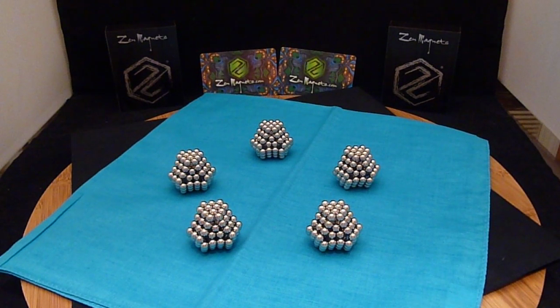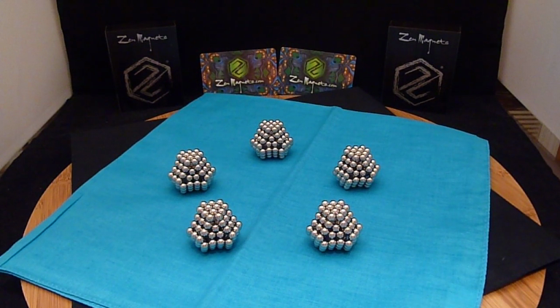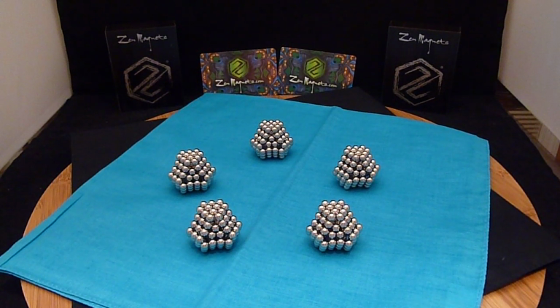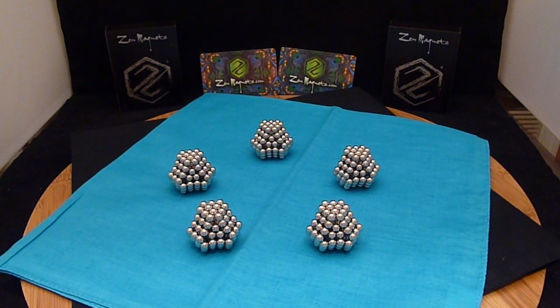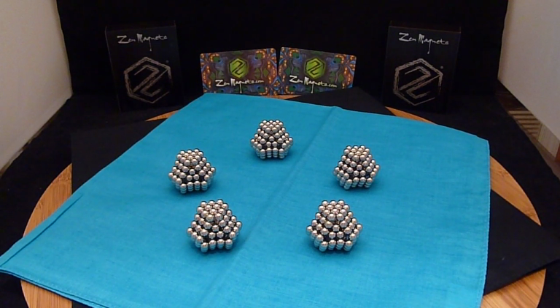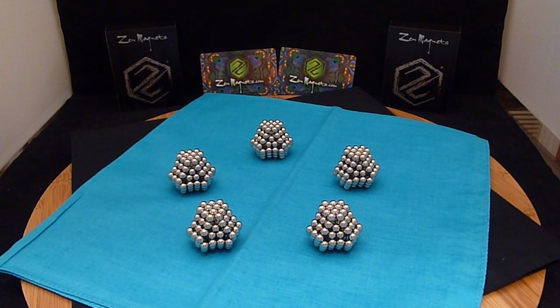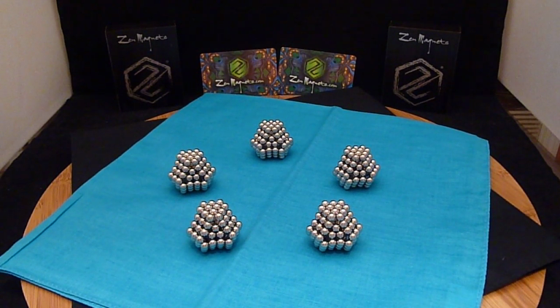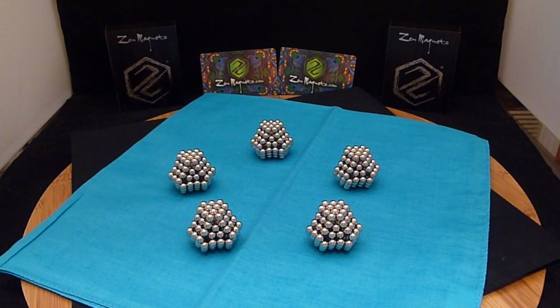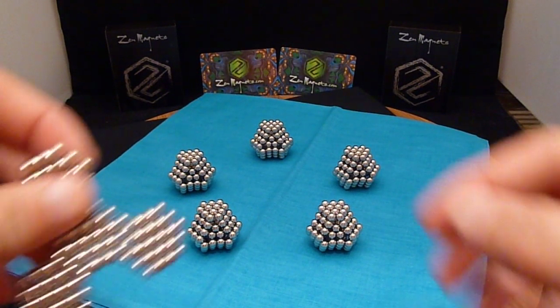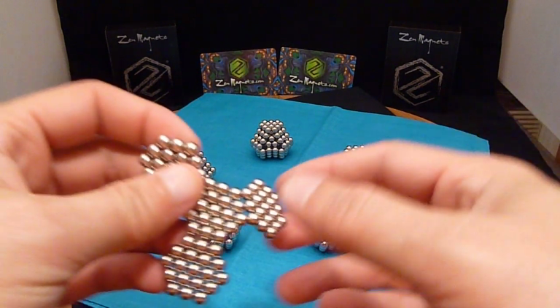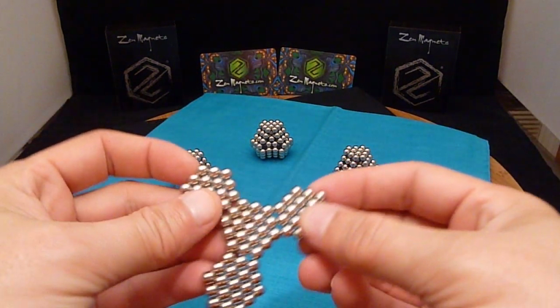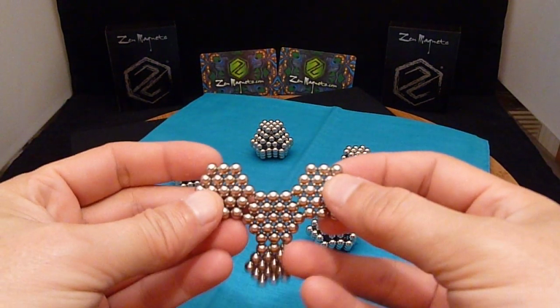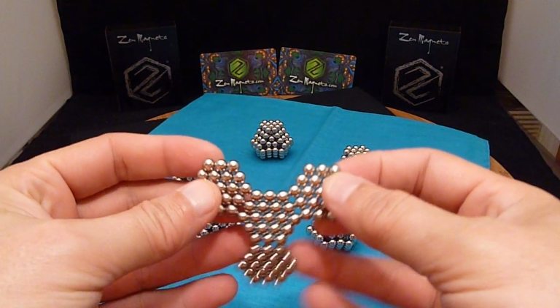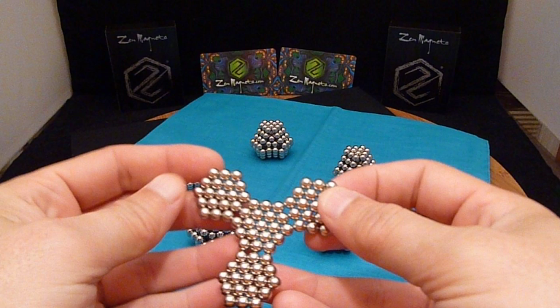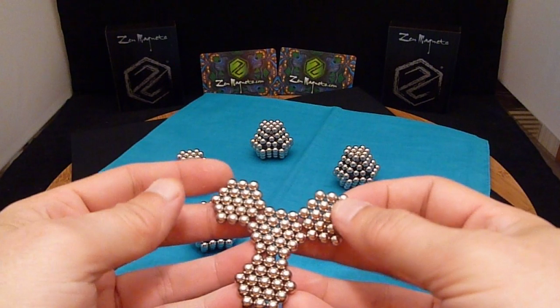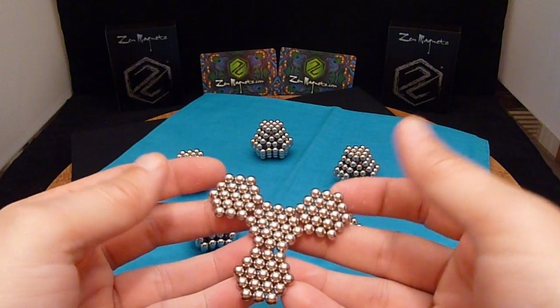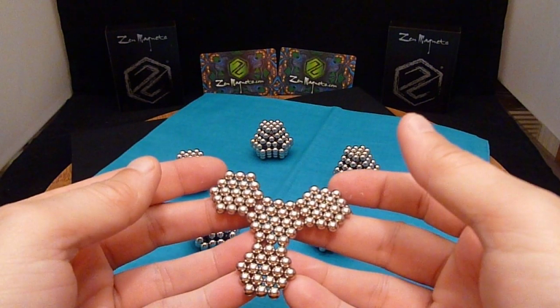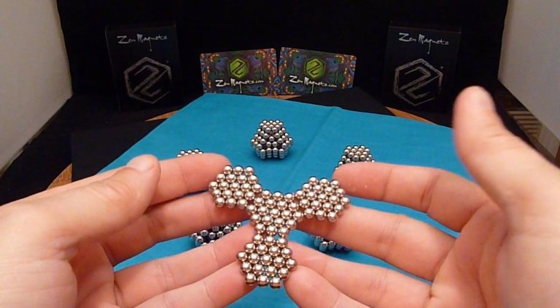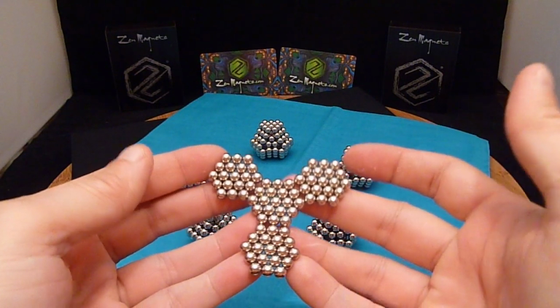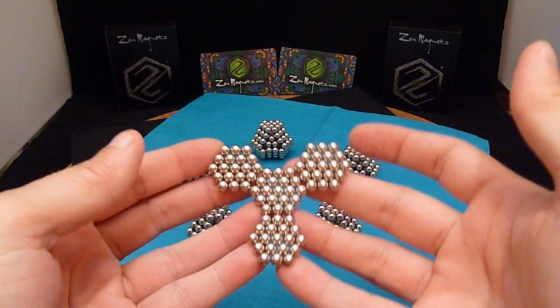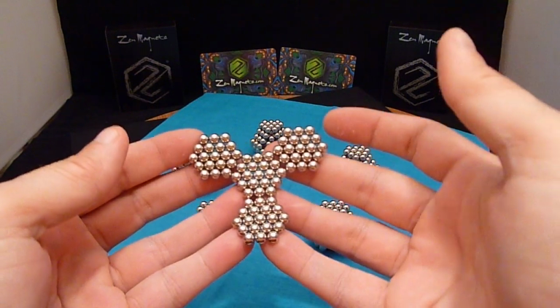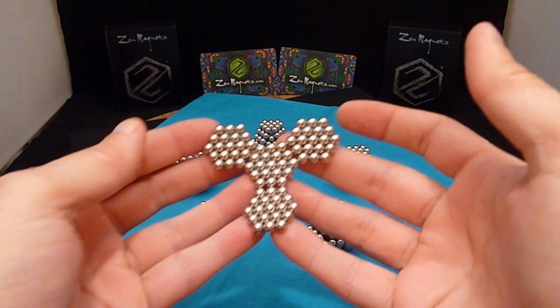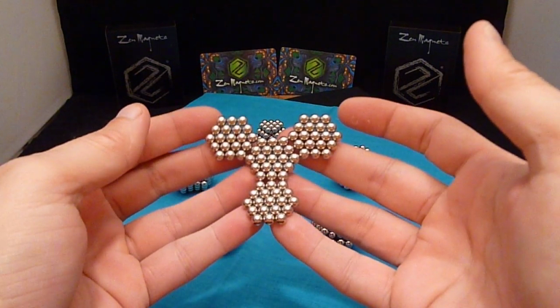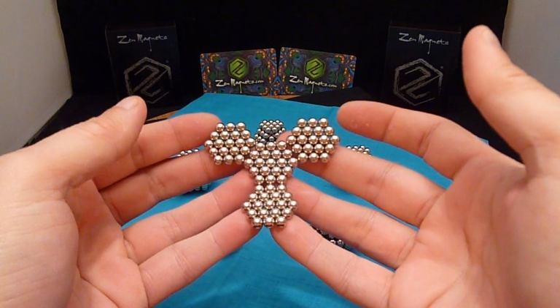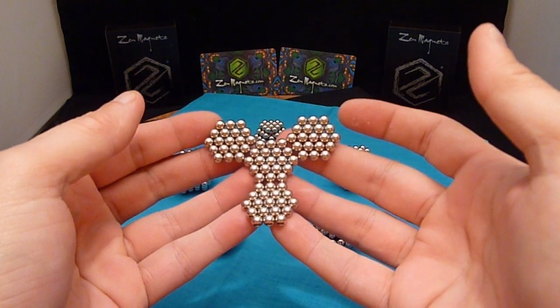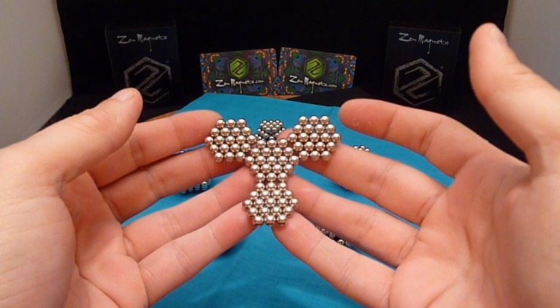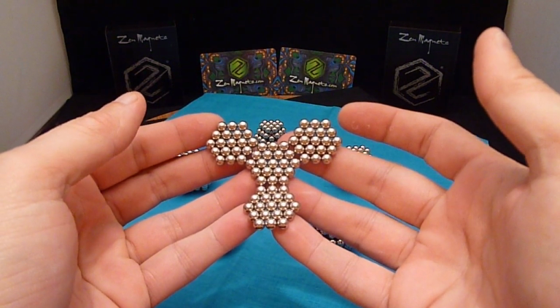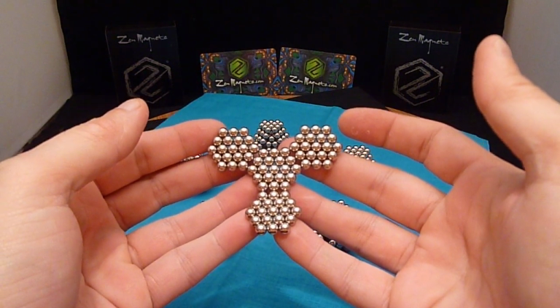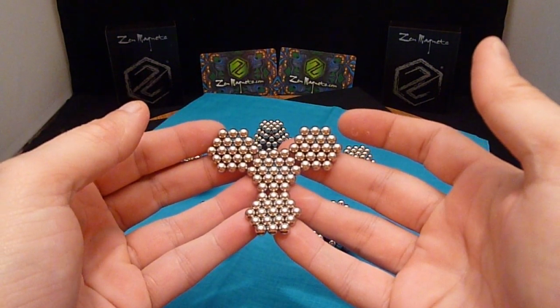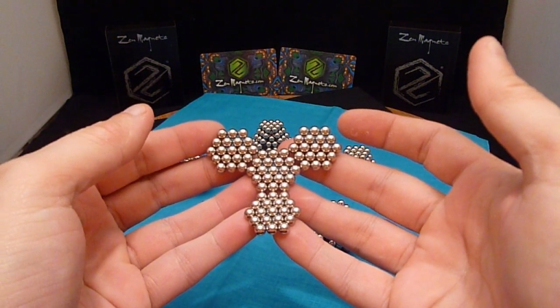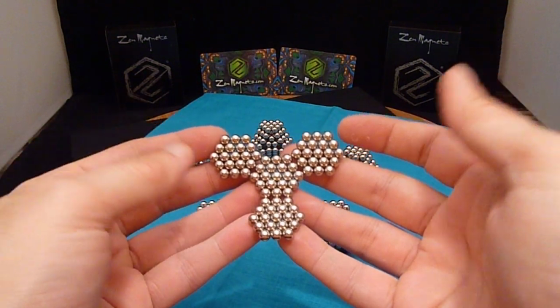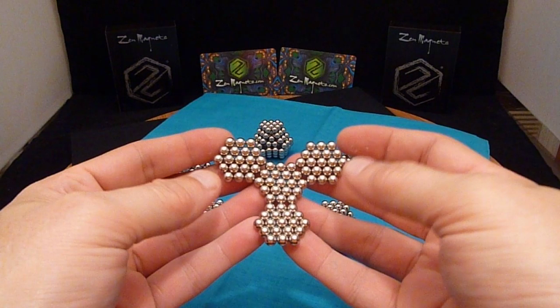What I'd like to show you today is a cool dodecahedron construction using a tetrahedron-like subunit.